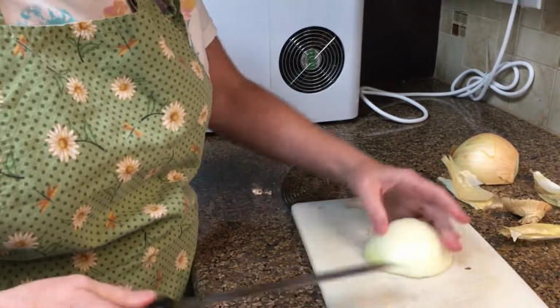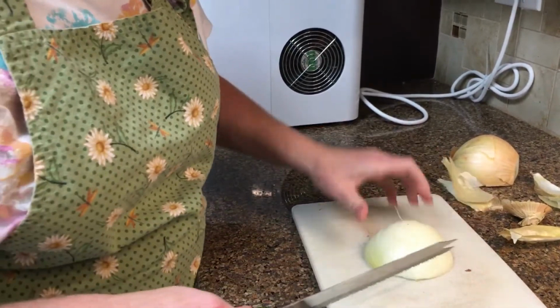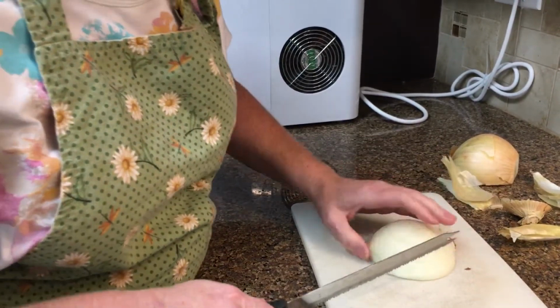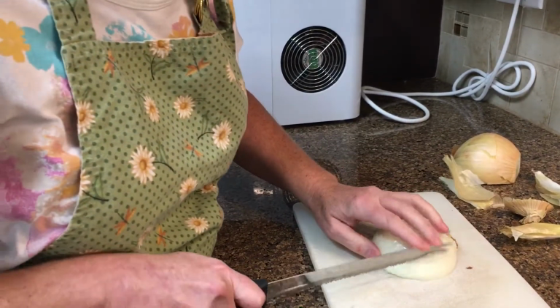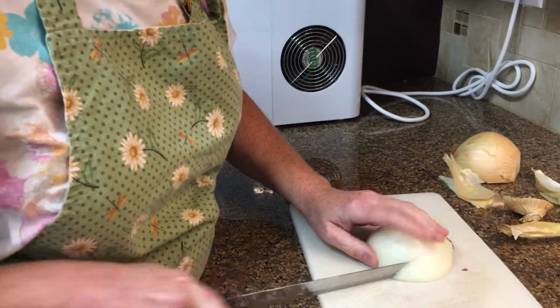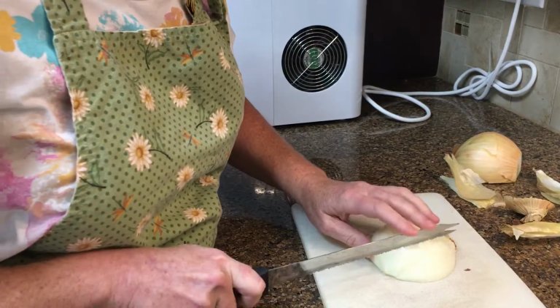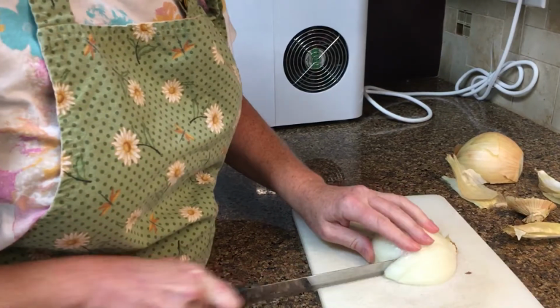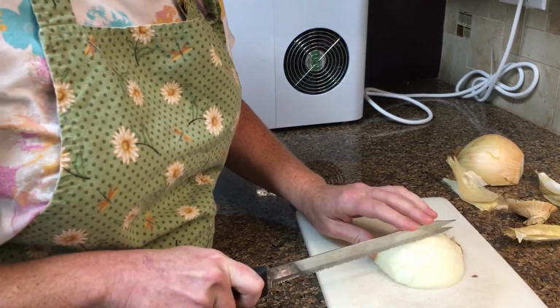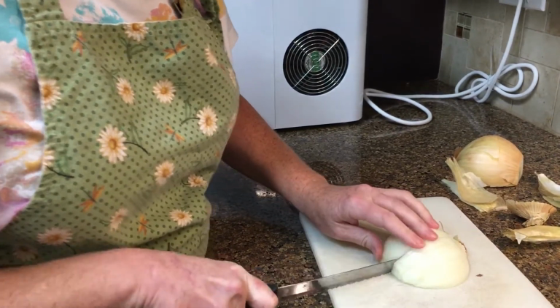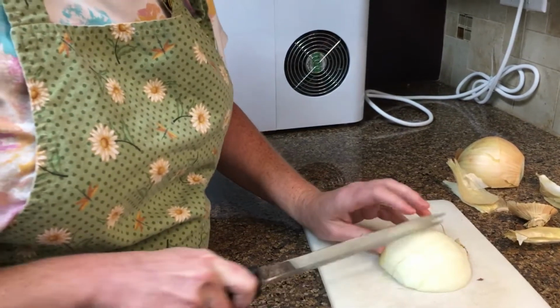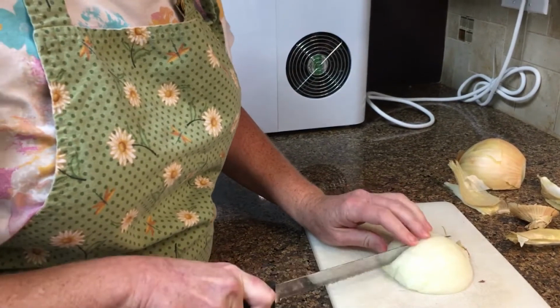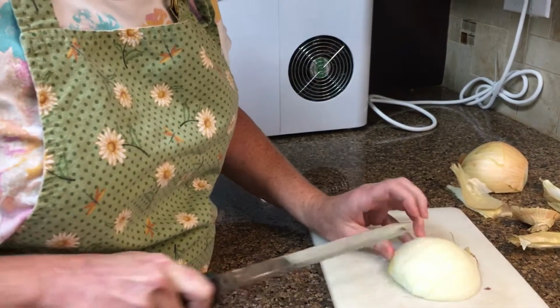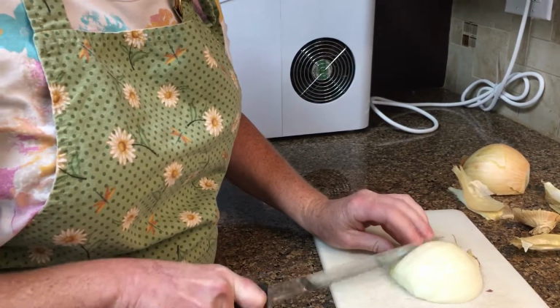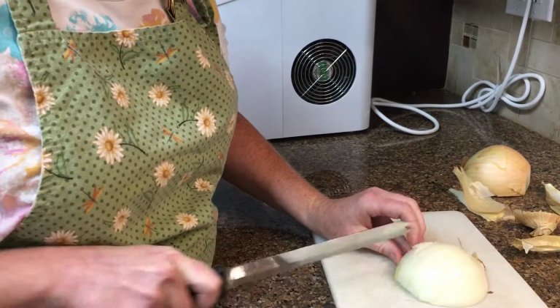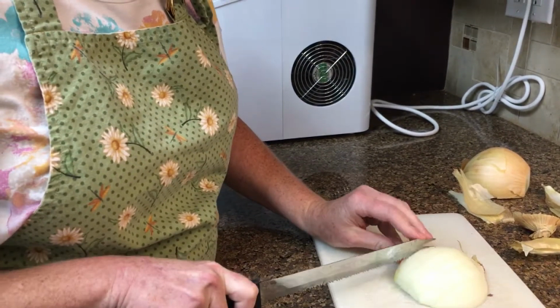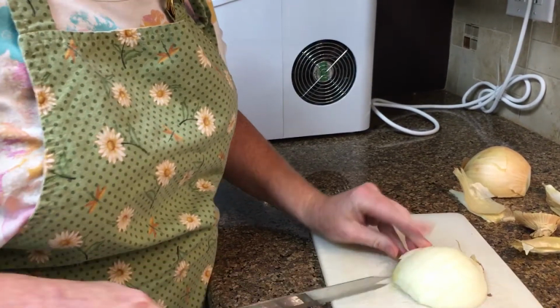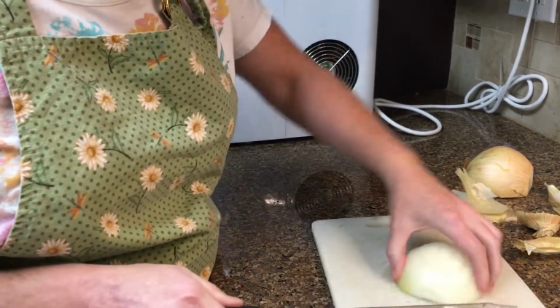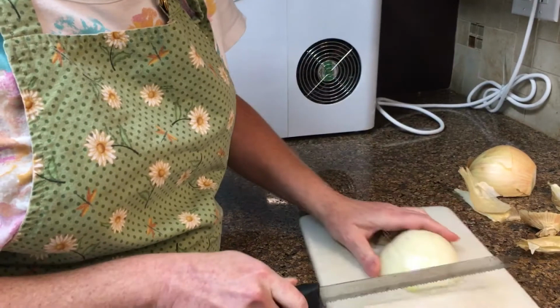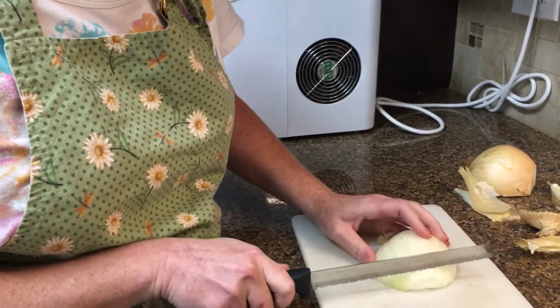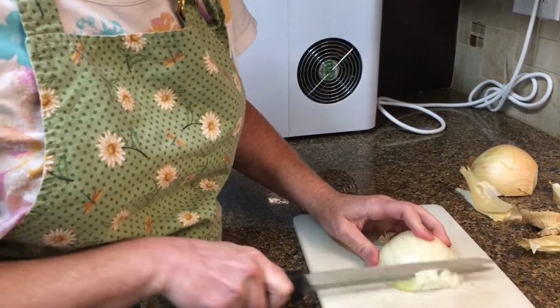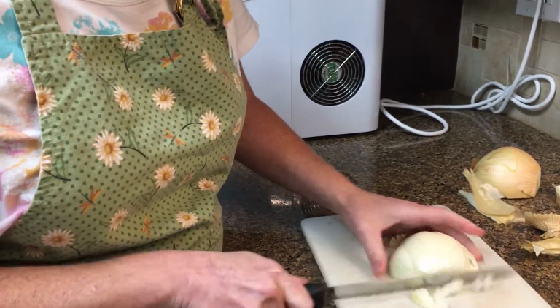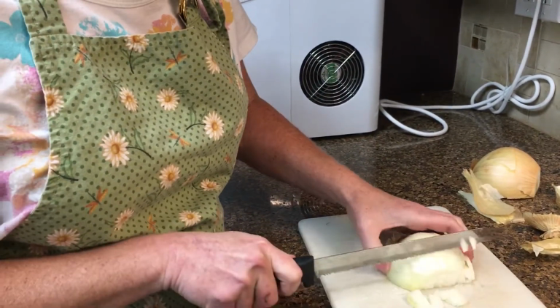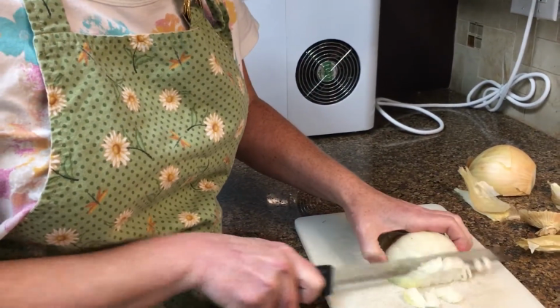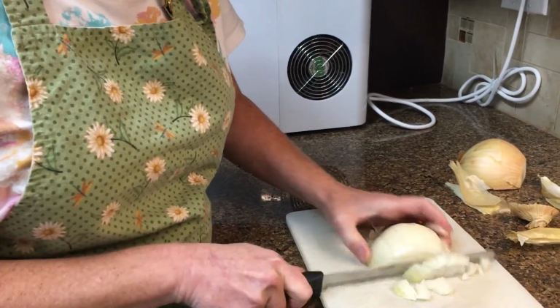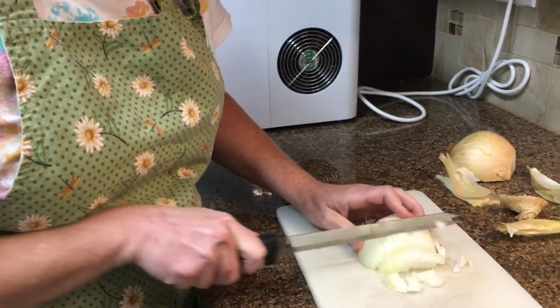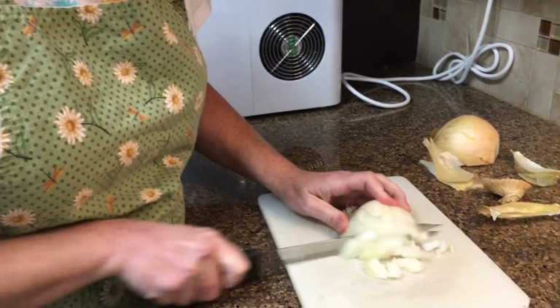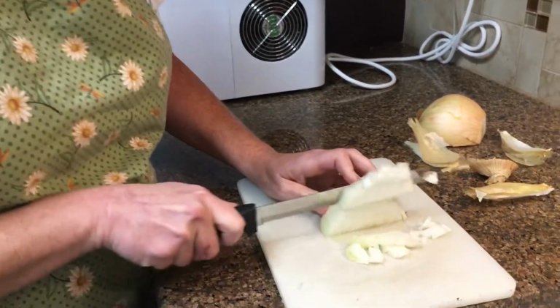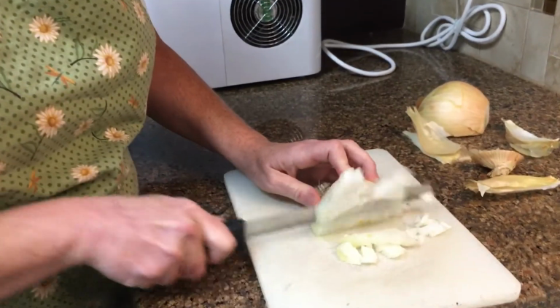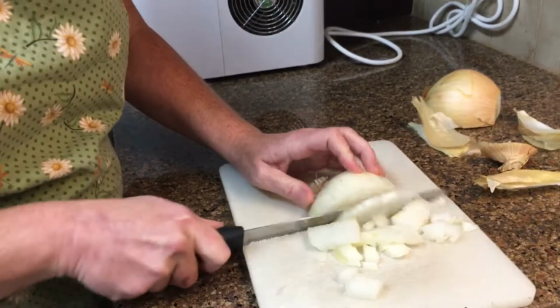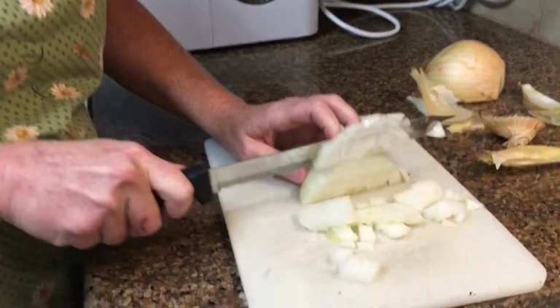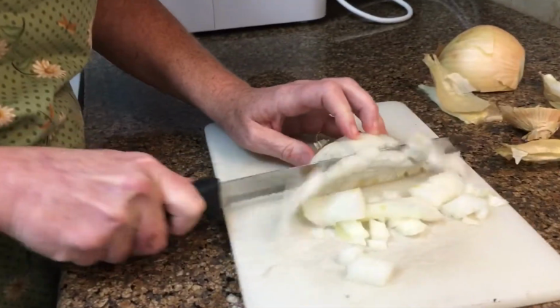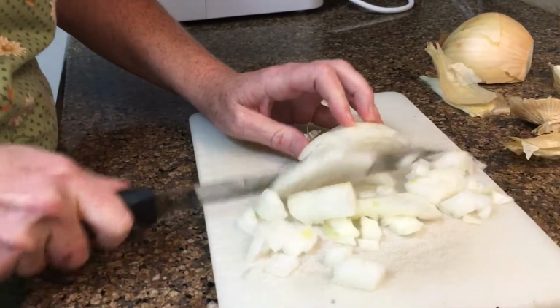And then you do these vertical cuts down through, and then you just dice away. It's perfect every time.